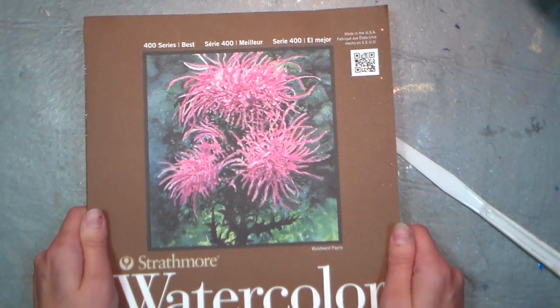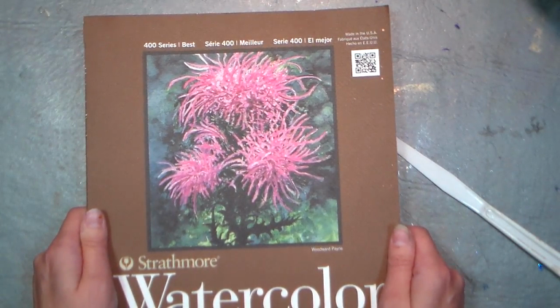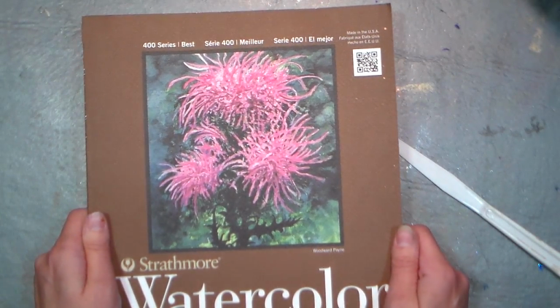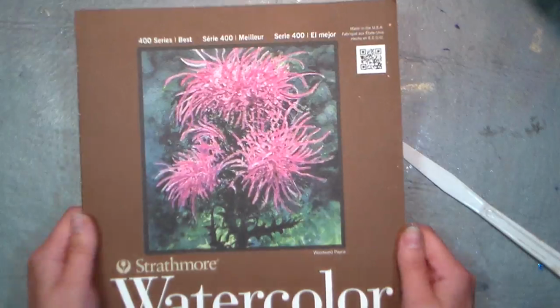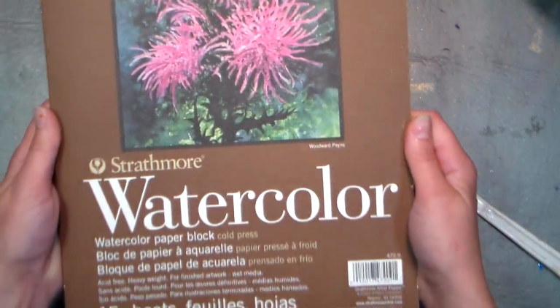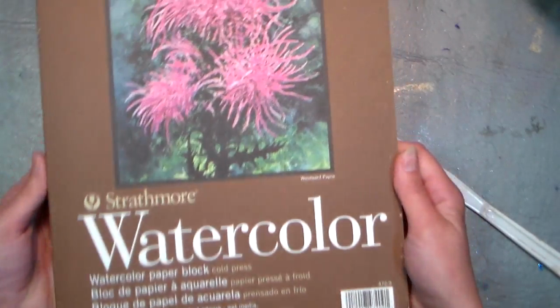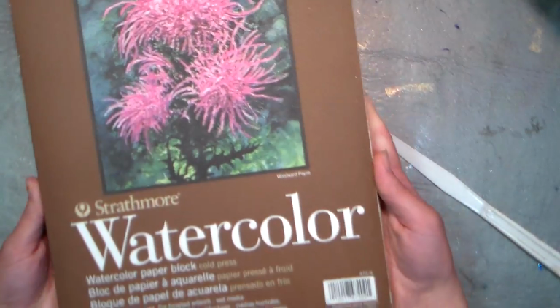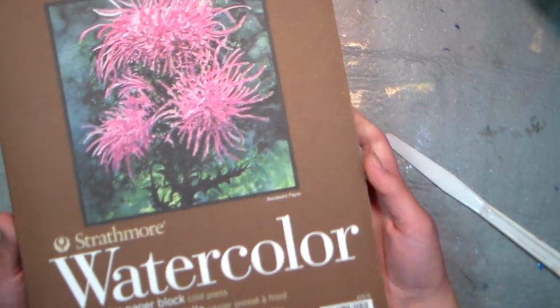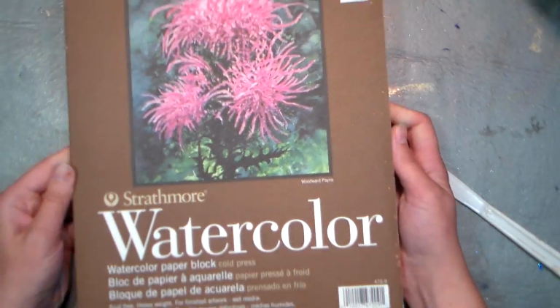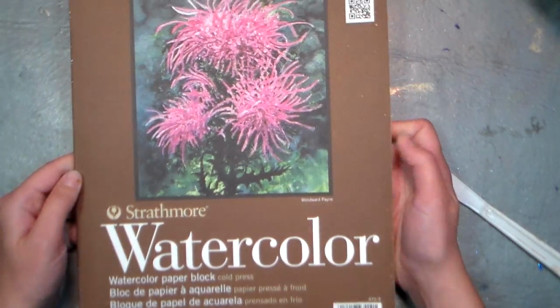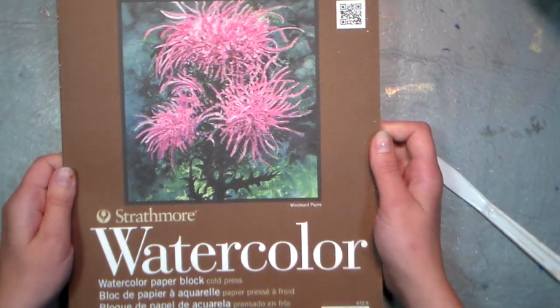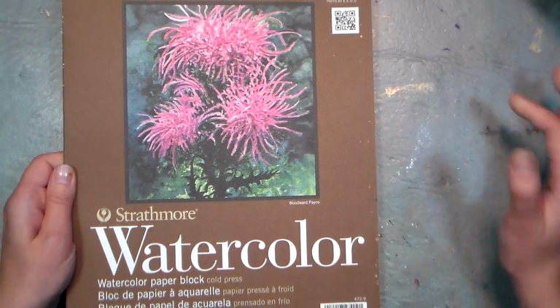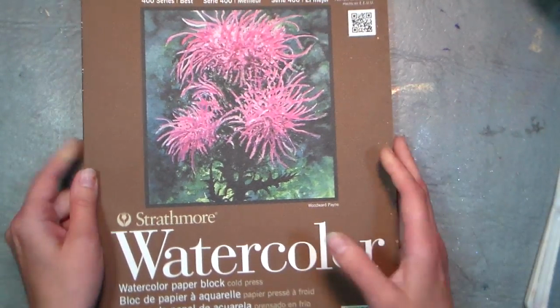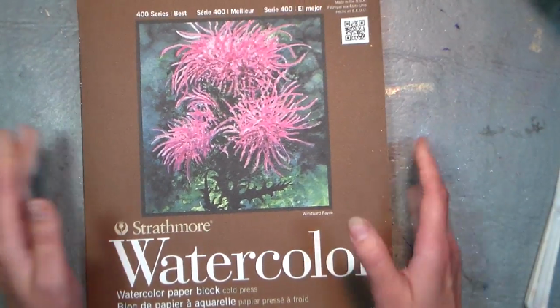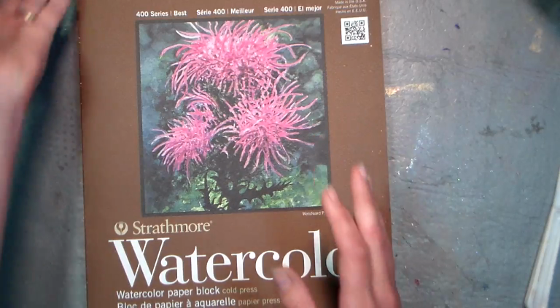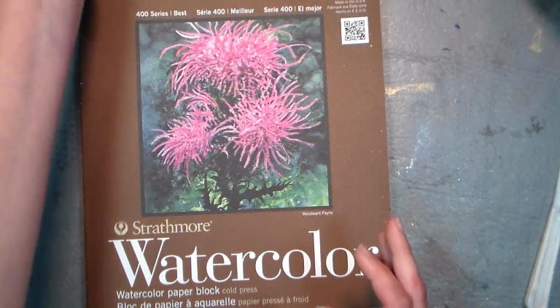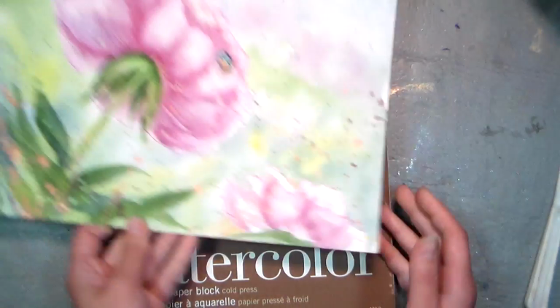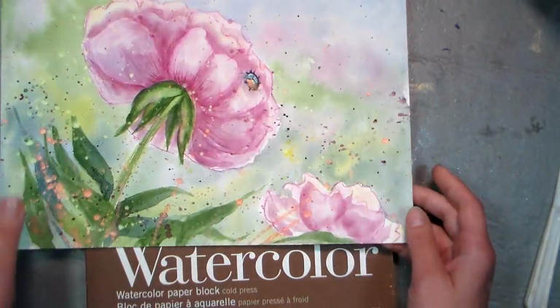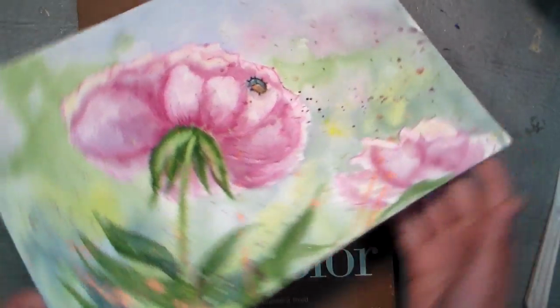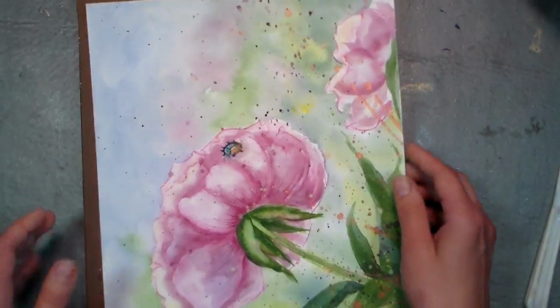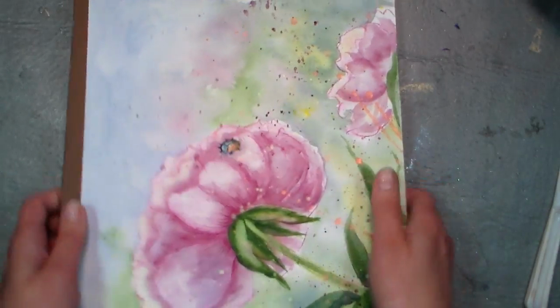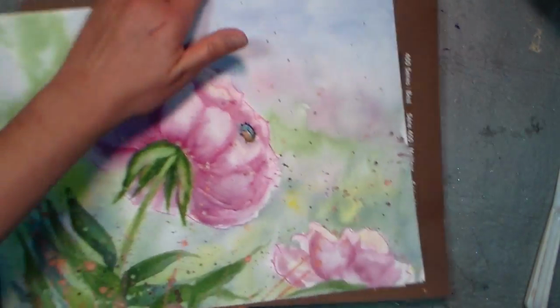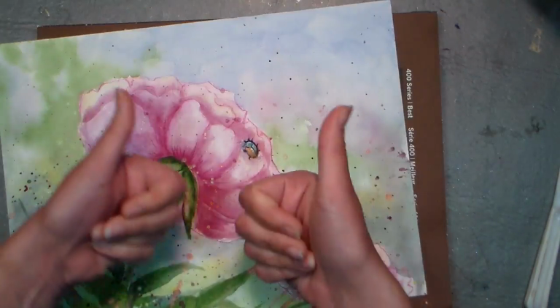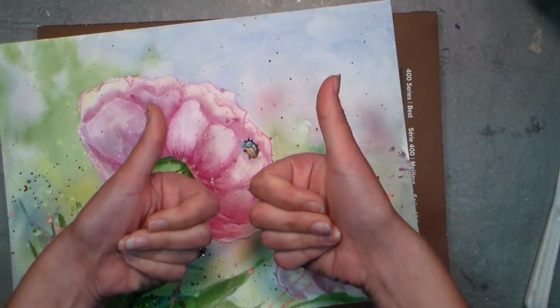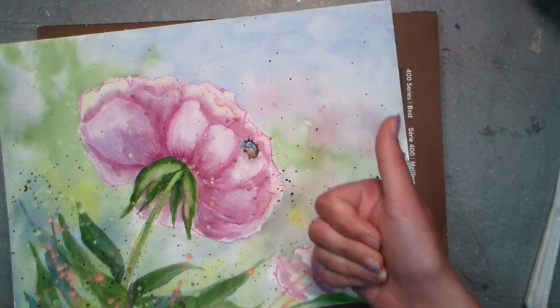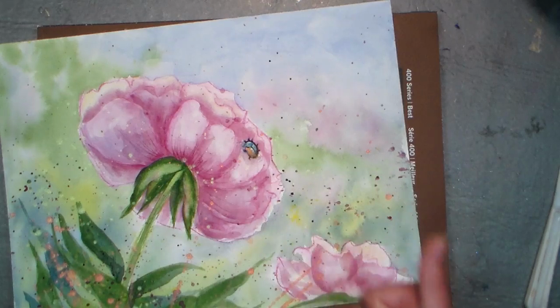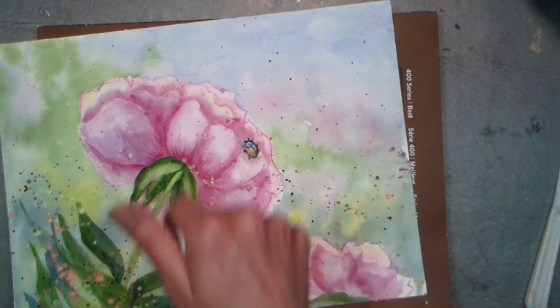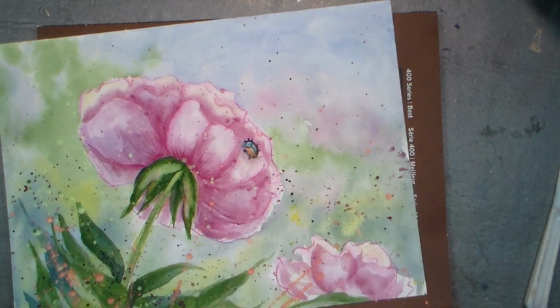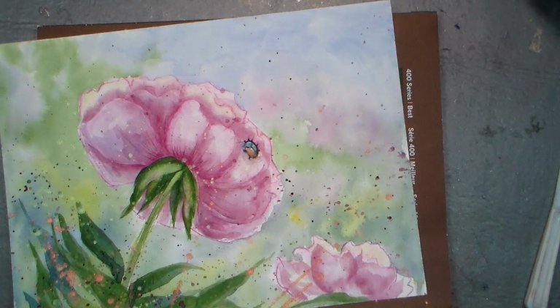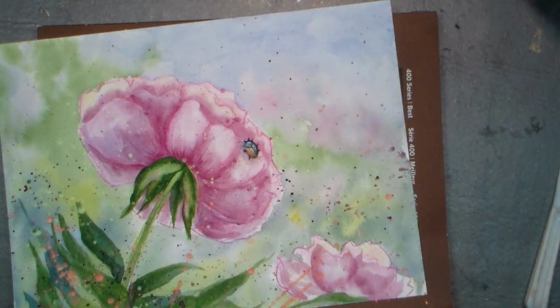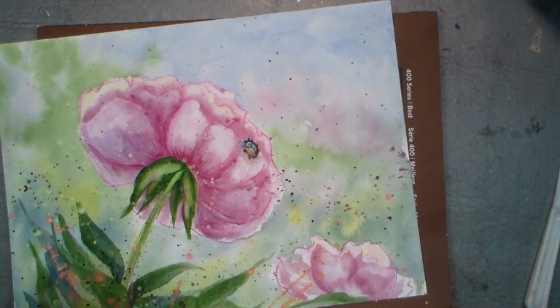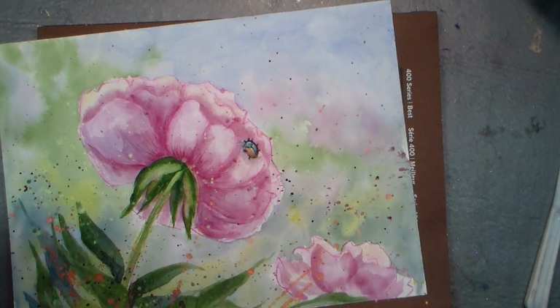I really love Arches, but you're looking at about ten dollars a block versus thirty or forty dollars a block, so this will certainly work for your practicing endeavors. Thank you so much for watching — please give me a thumbs up and subscribe, and if you have questions leave them in the comments. Until next time, happy crafting!